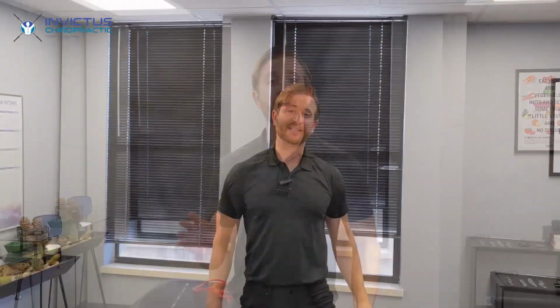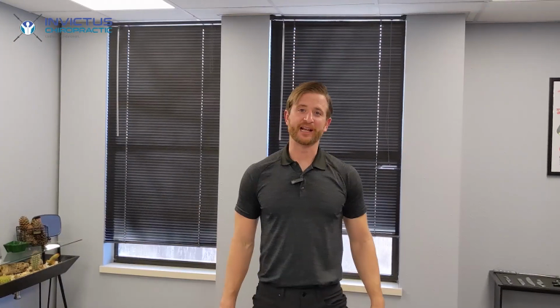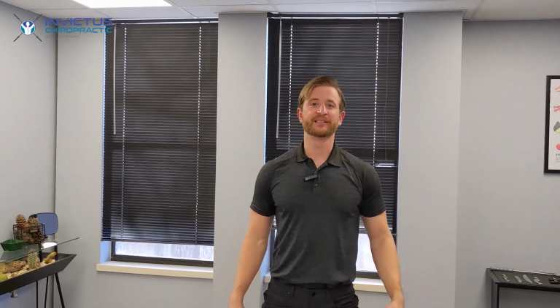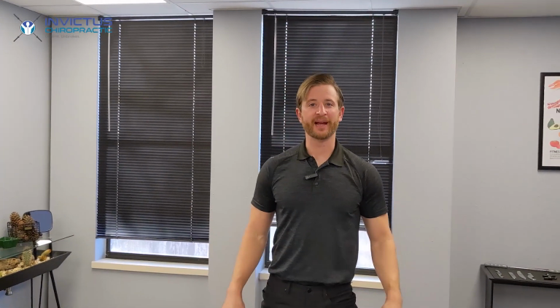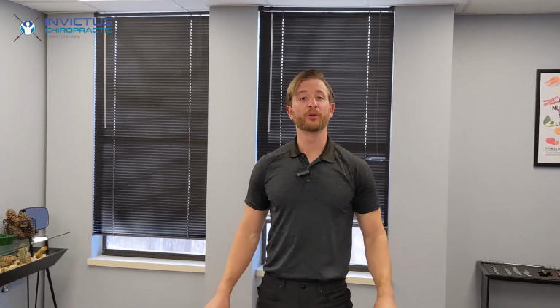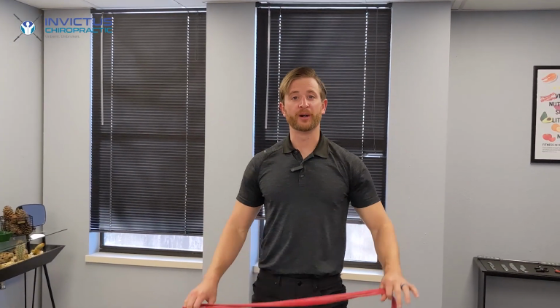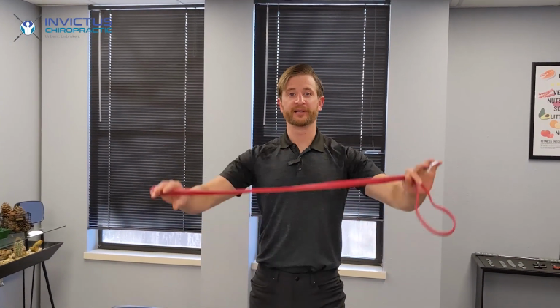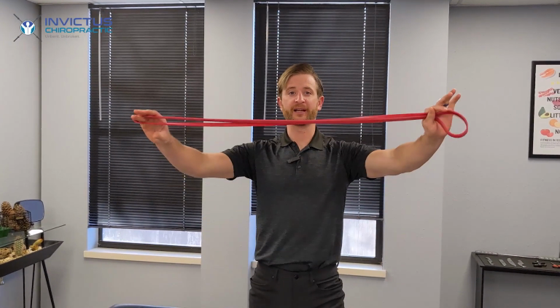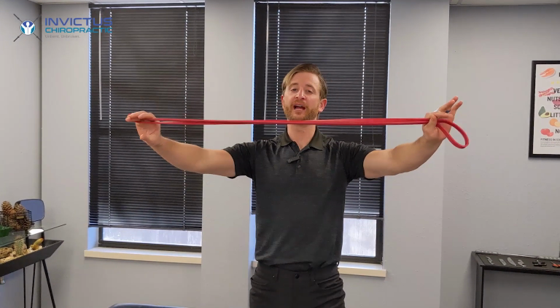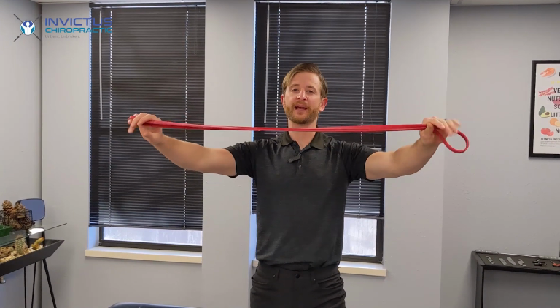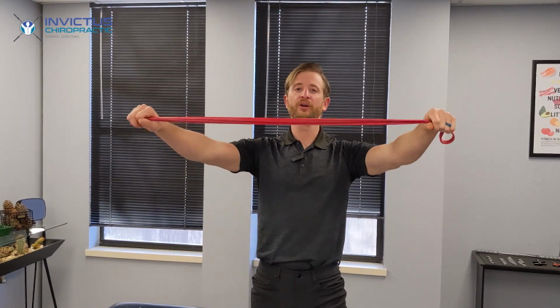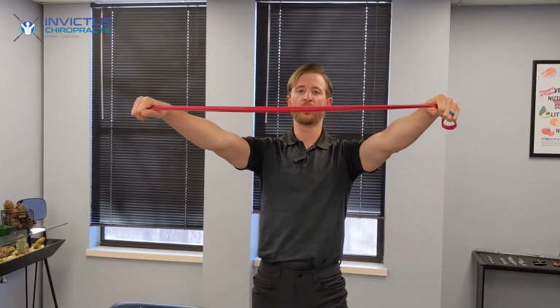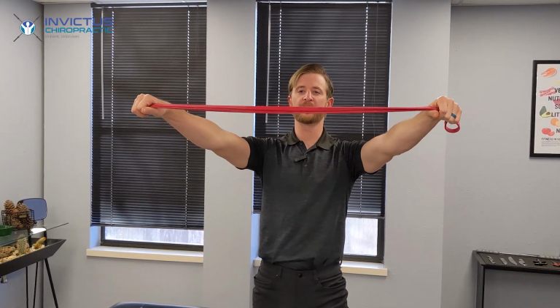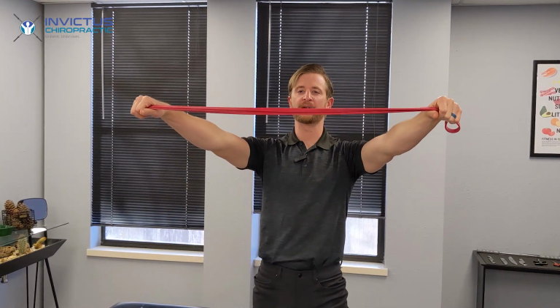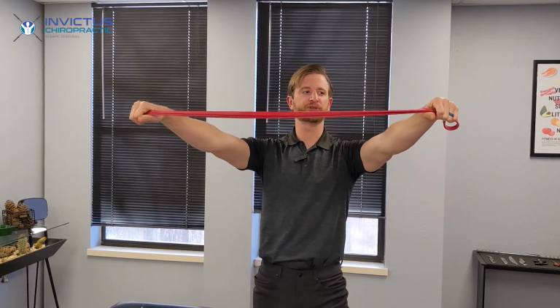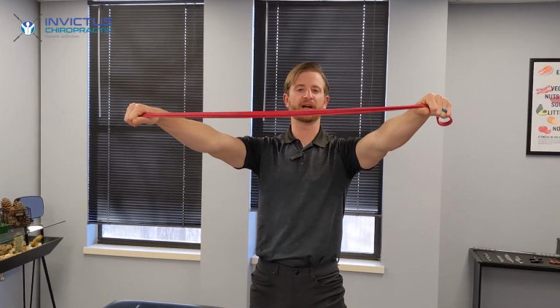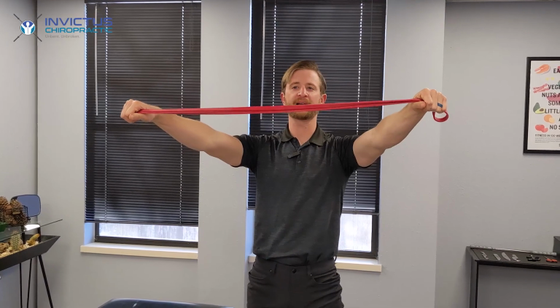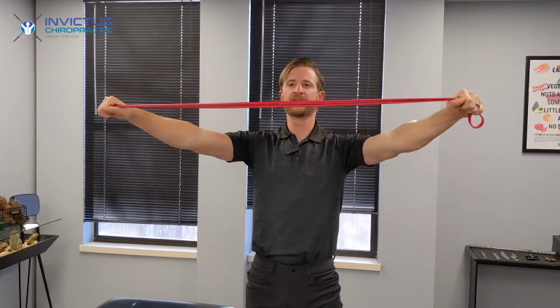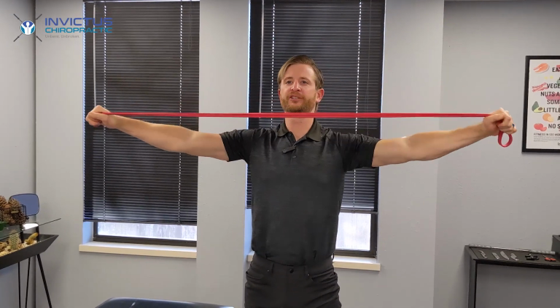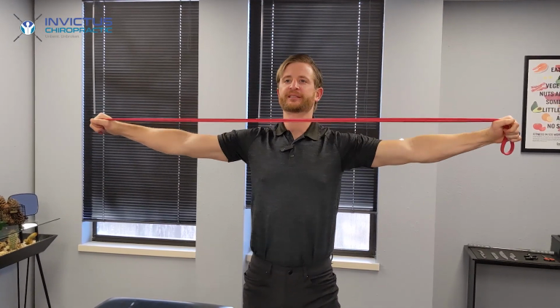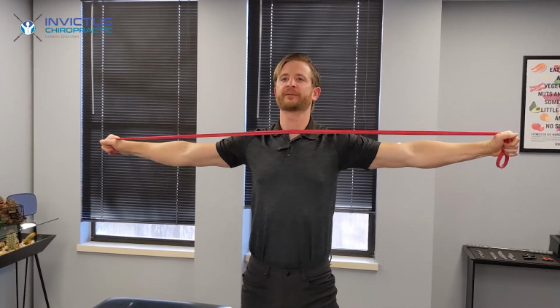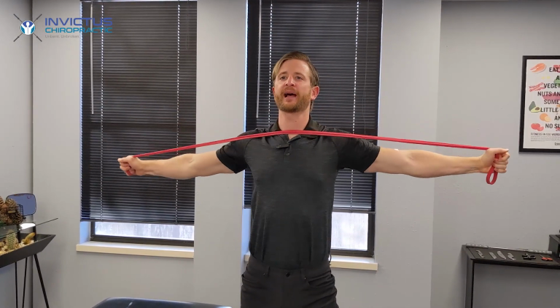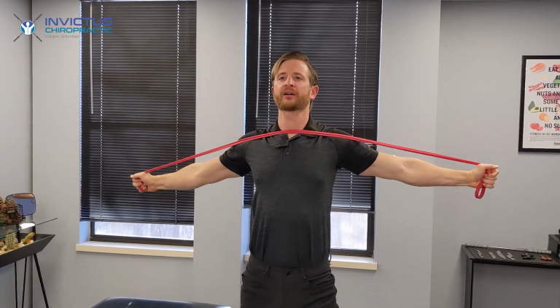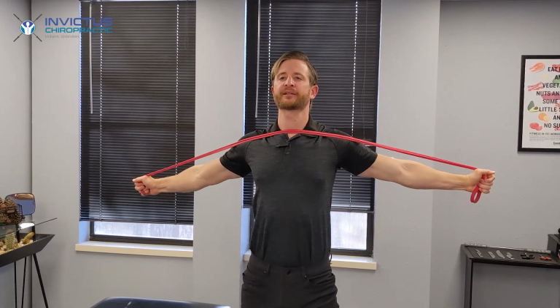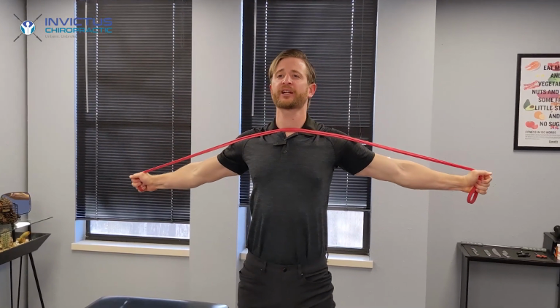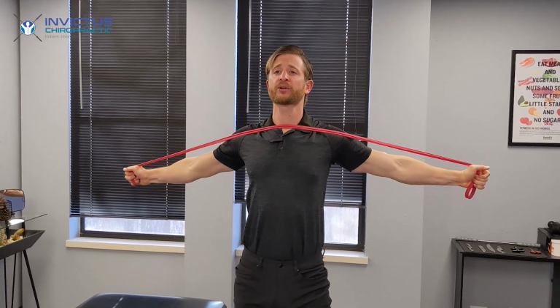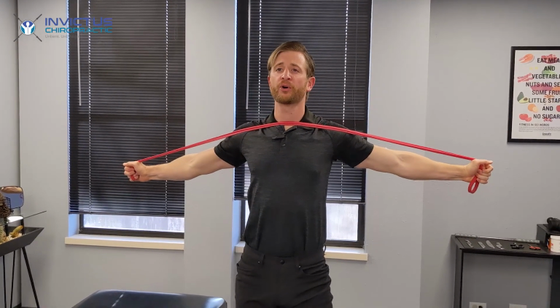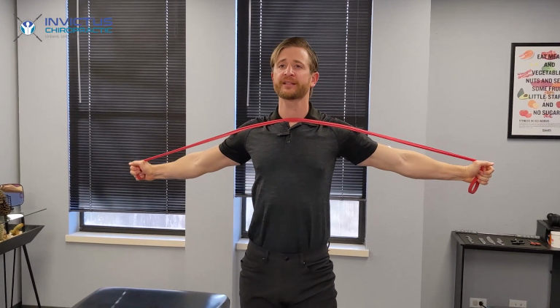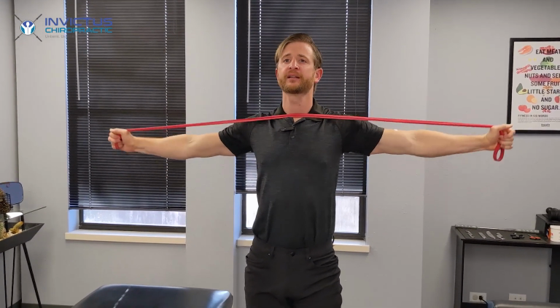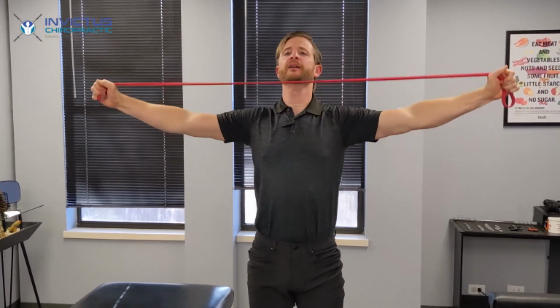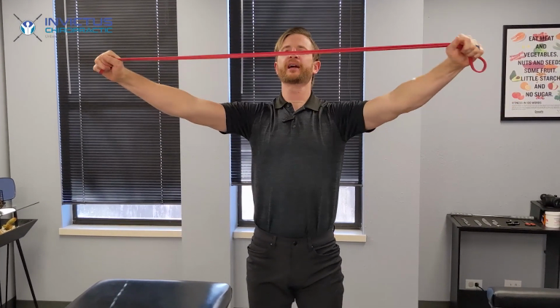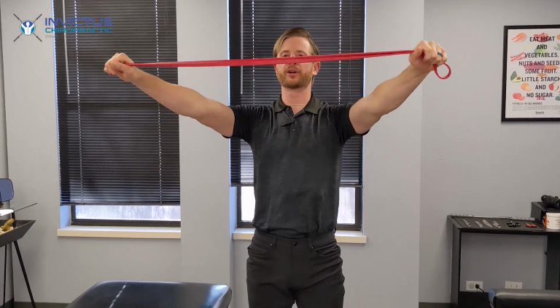This exercise is a band pull apart. You take a light band, hold it about shoulder high, and just extend back across your chest, hold this, and return.